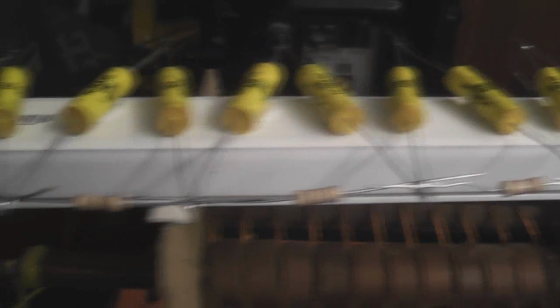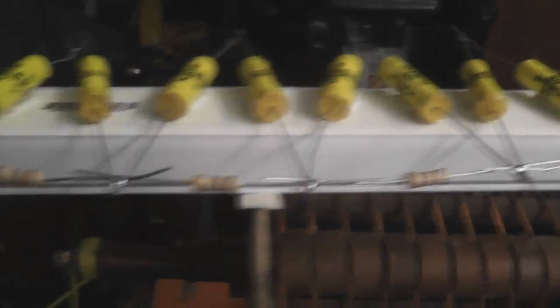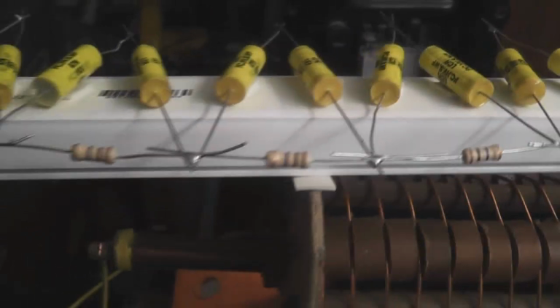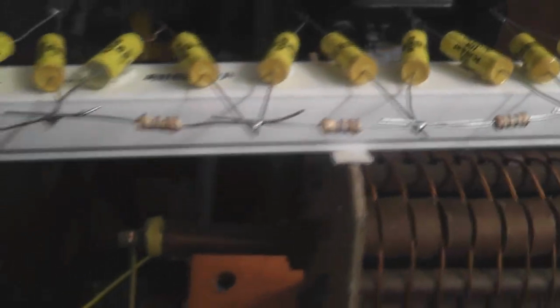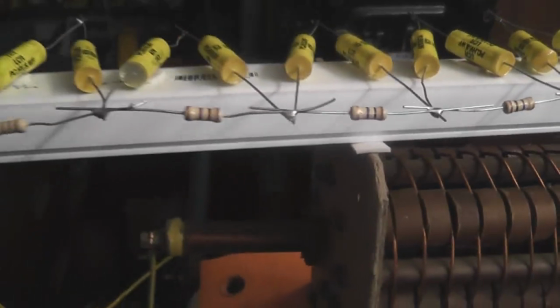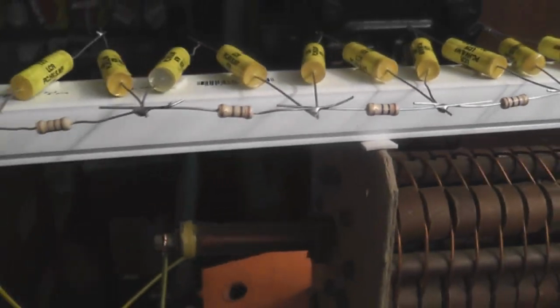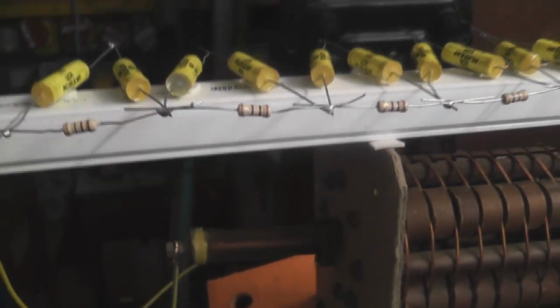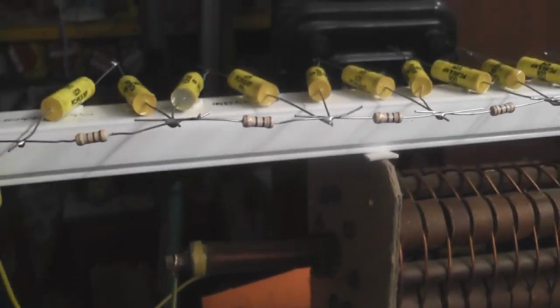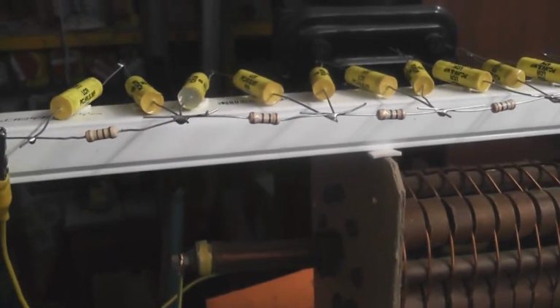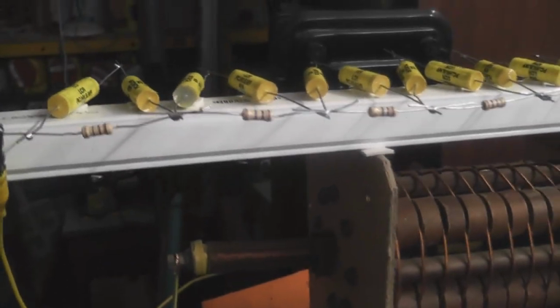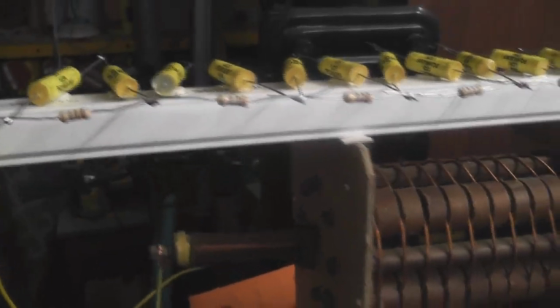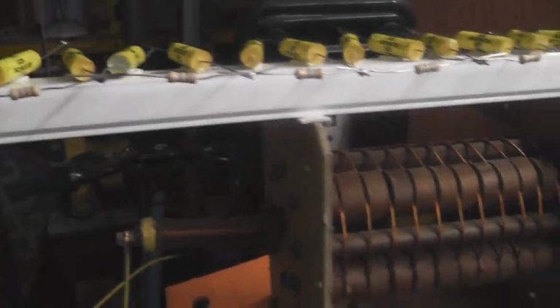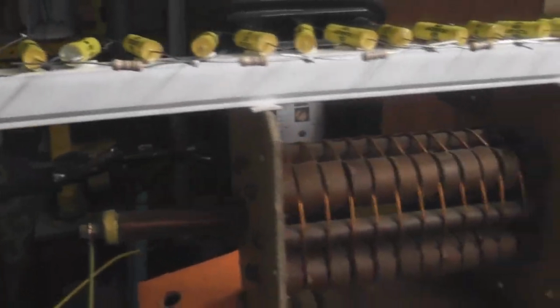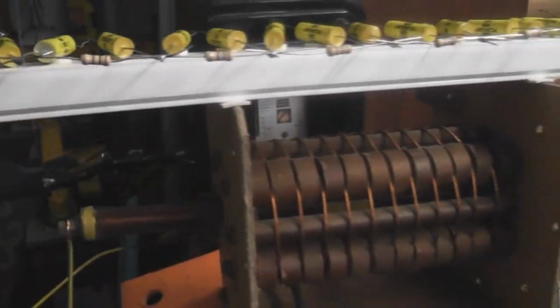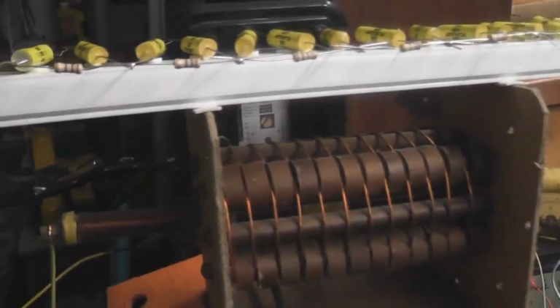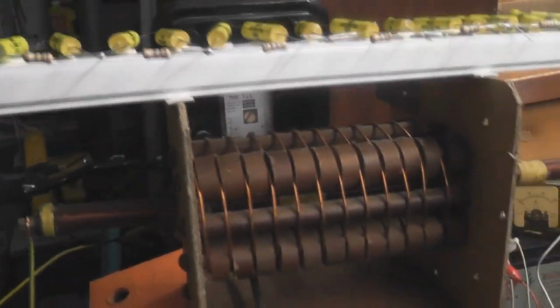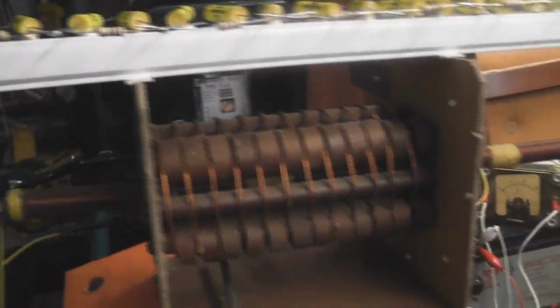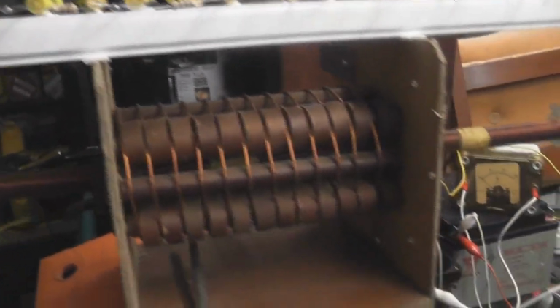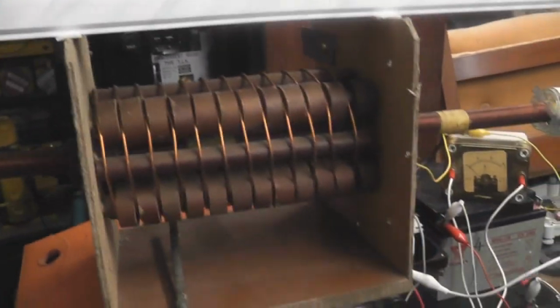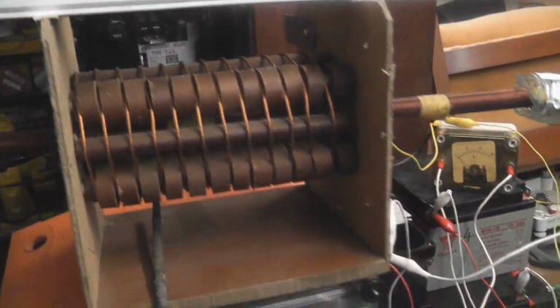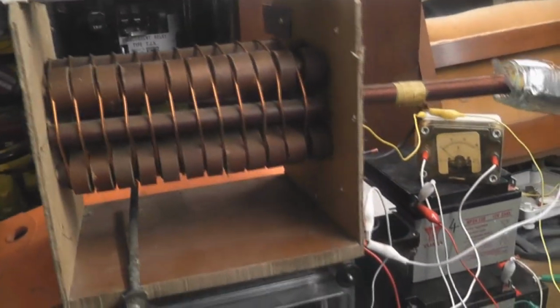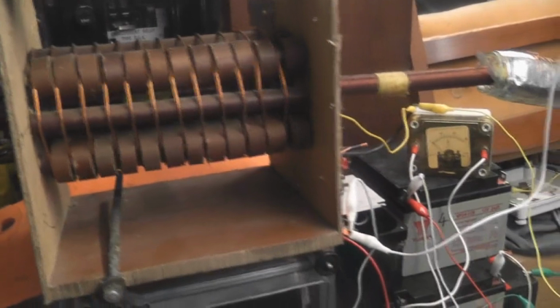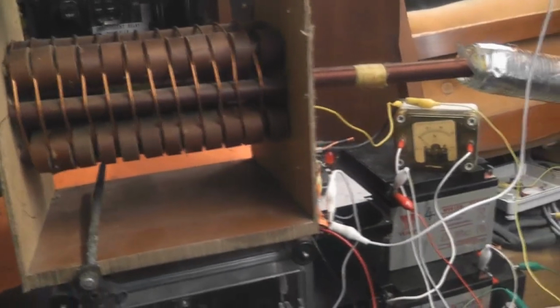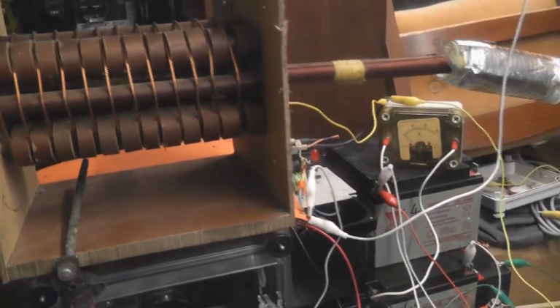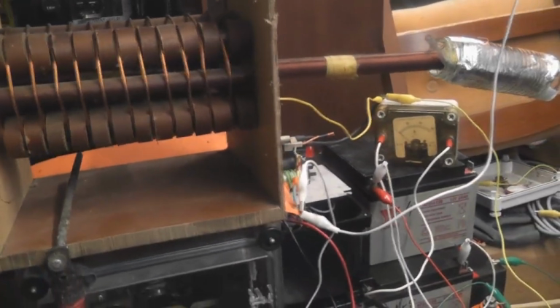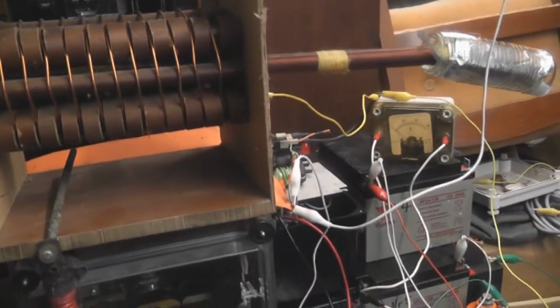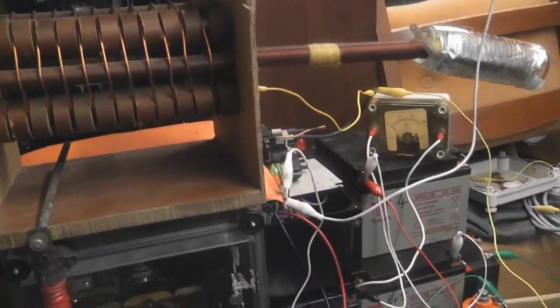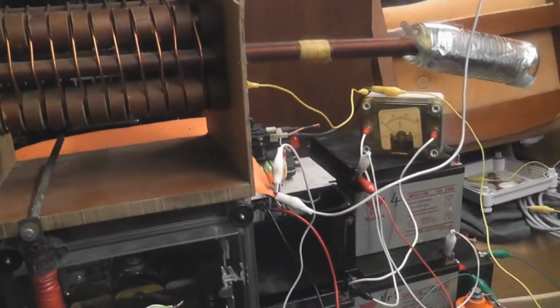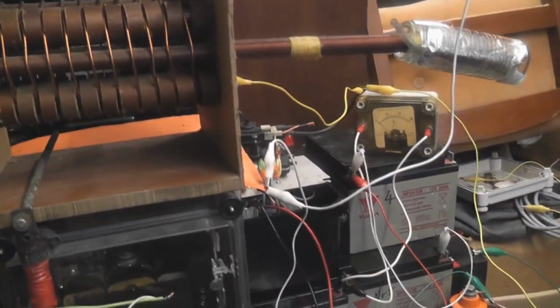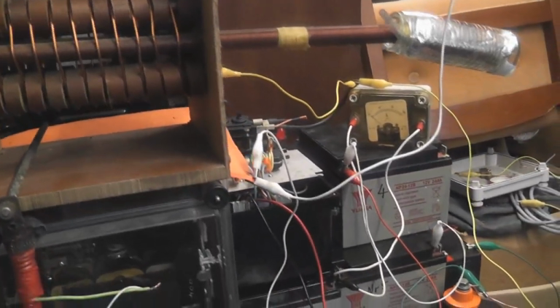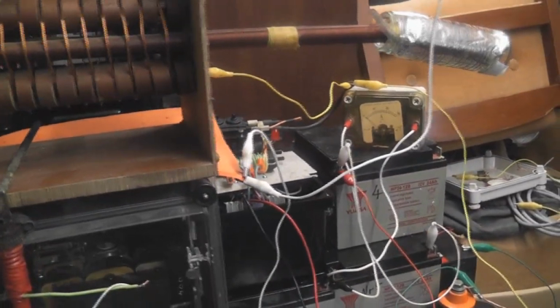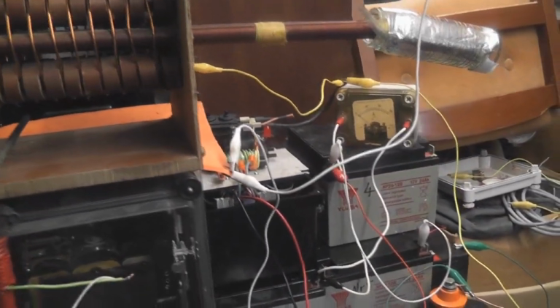So yeah, I'm going to order some more capacitors, some bigger ones, but for now it's pretty impressive. Thanks for watching.